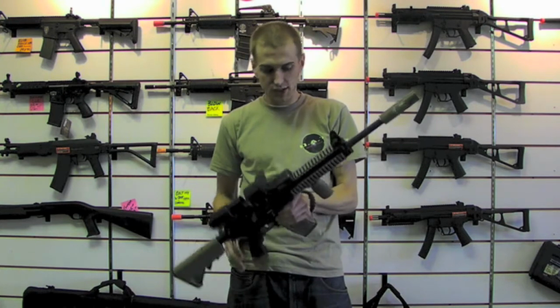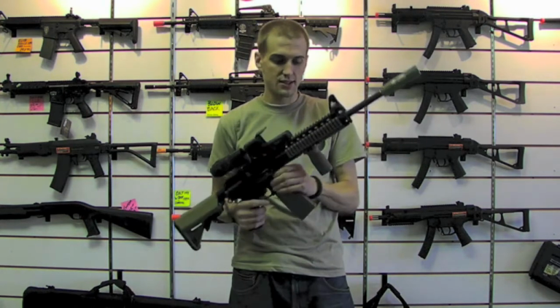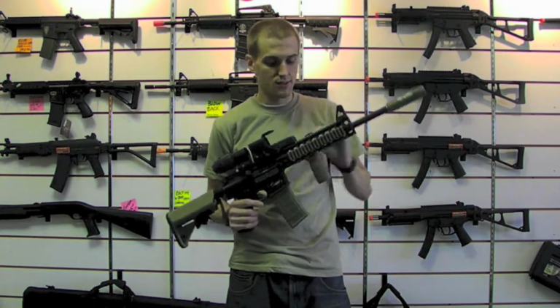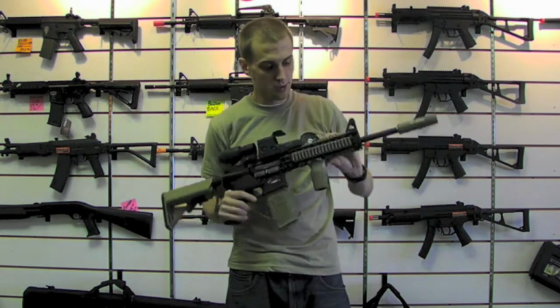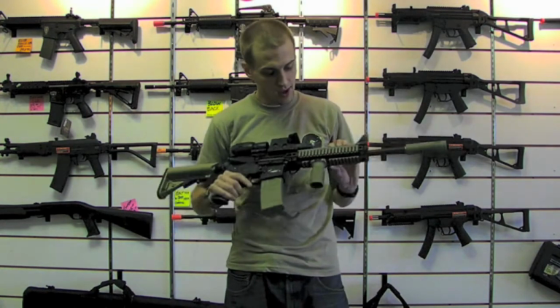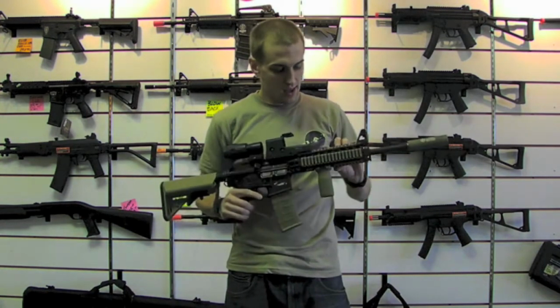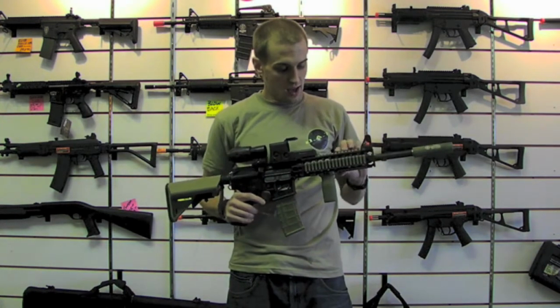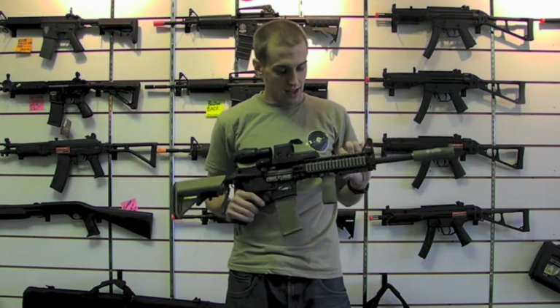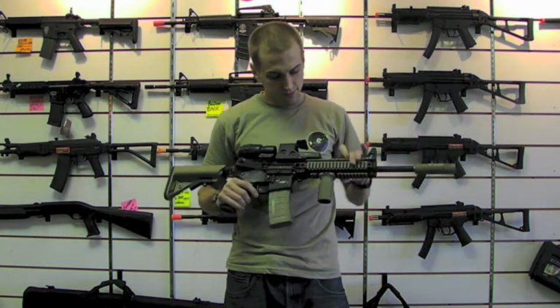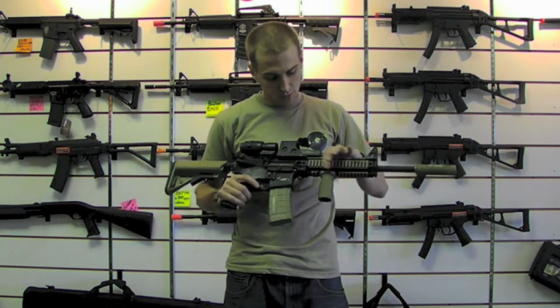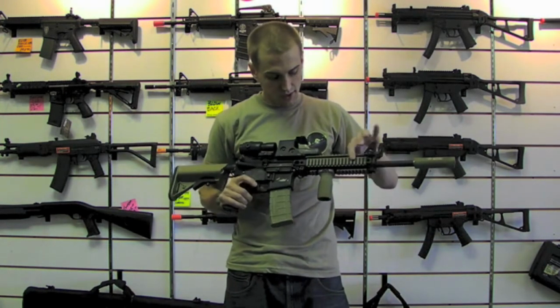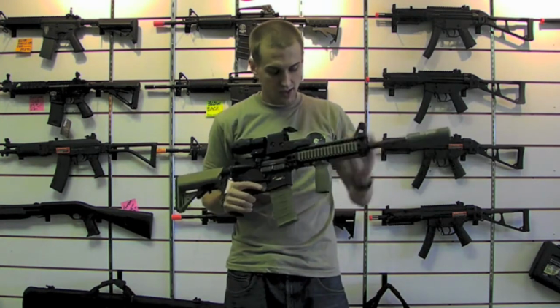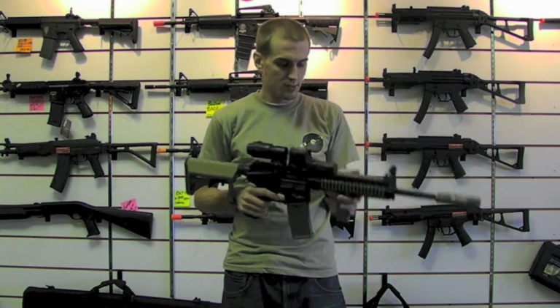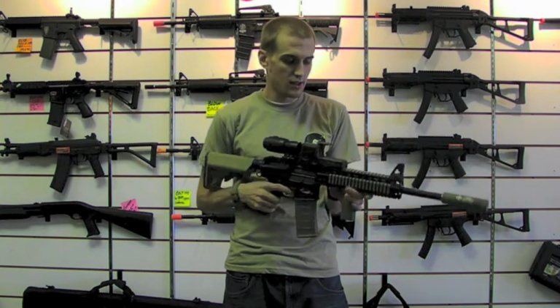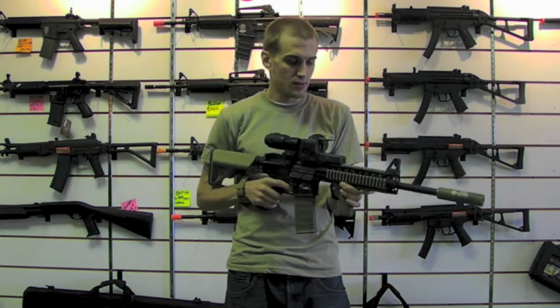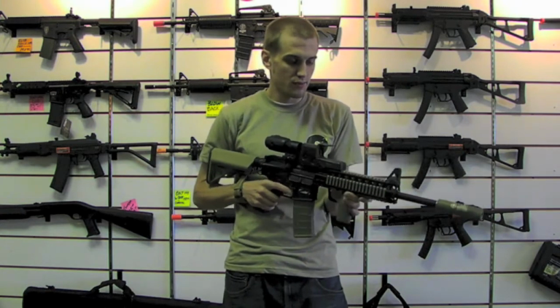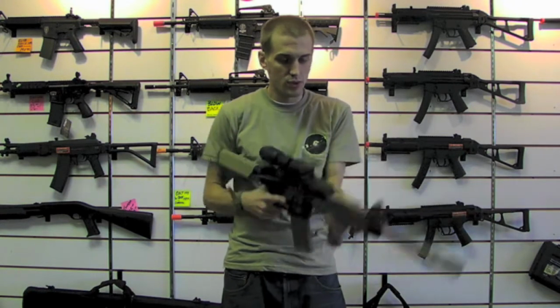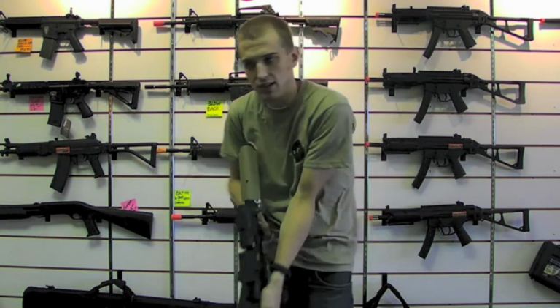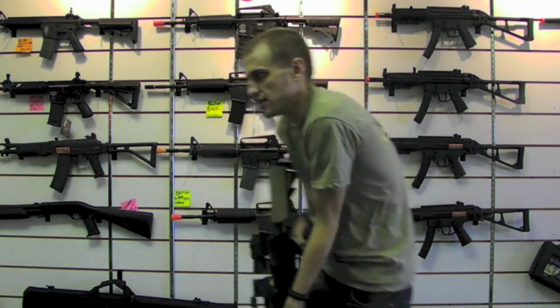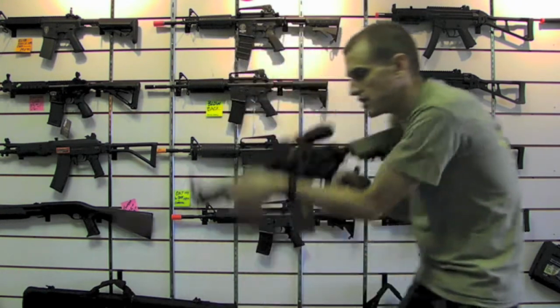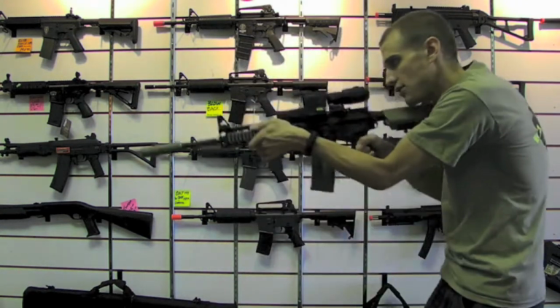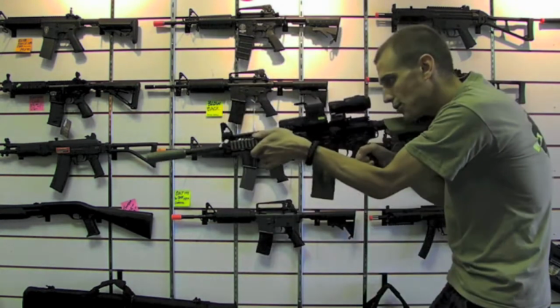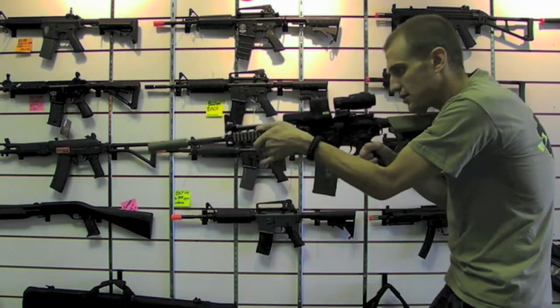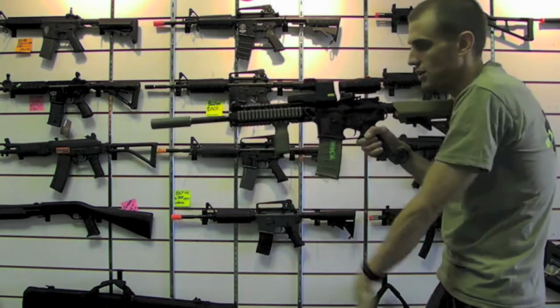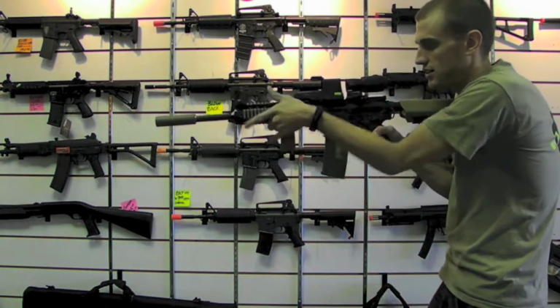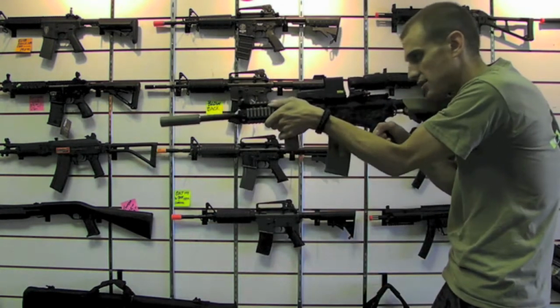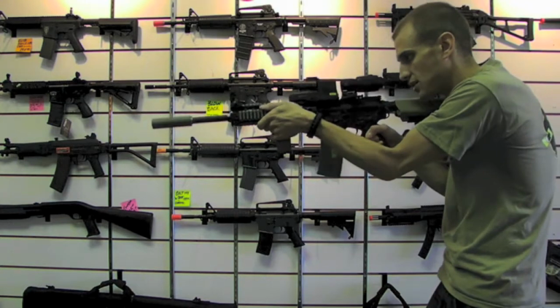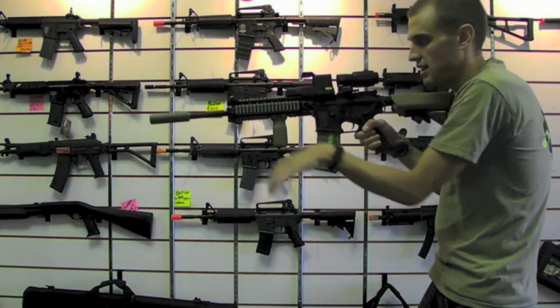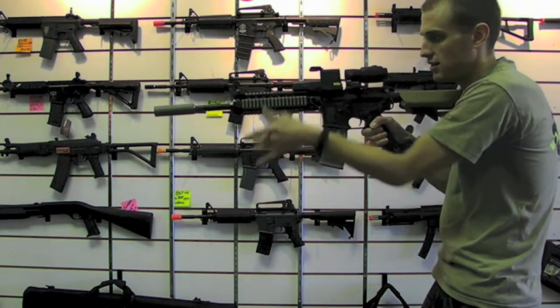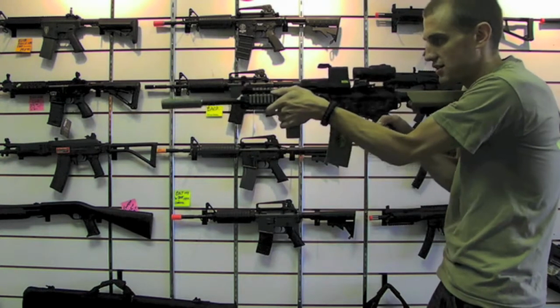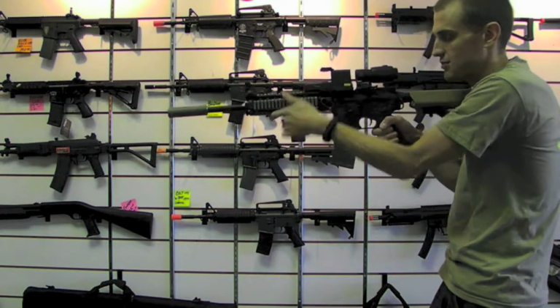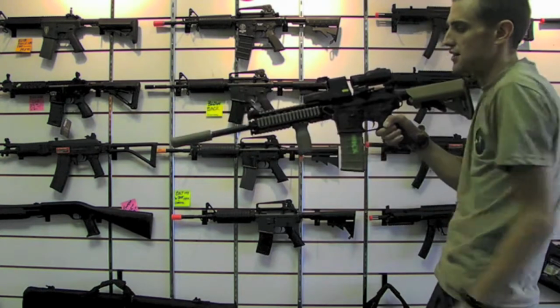Also got some Magpul ladder rail covers on there just to make it a little bit more comfortable when you actually get on the rifle. That way when you index your thumb you're not hitting rails — you're getting something soft.